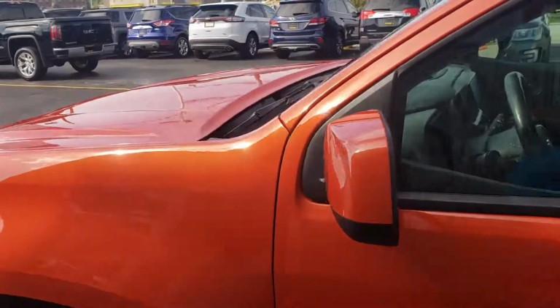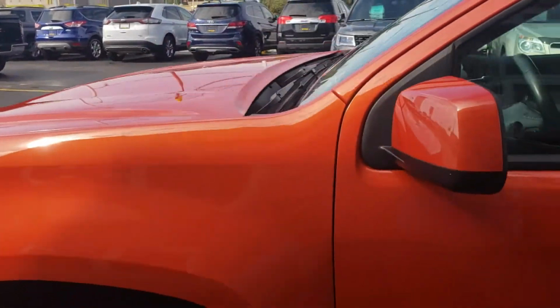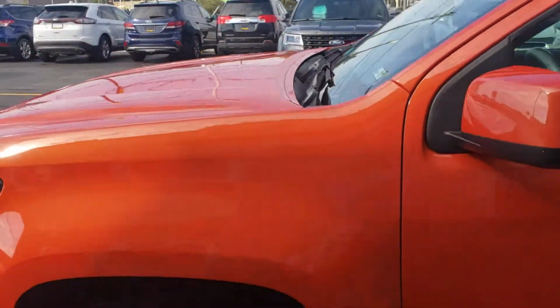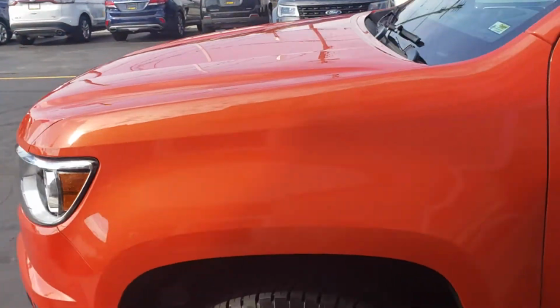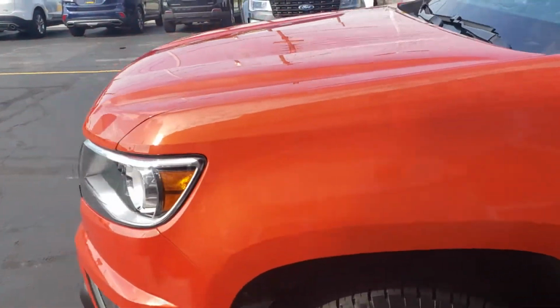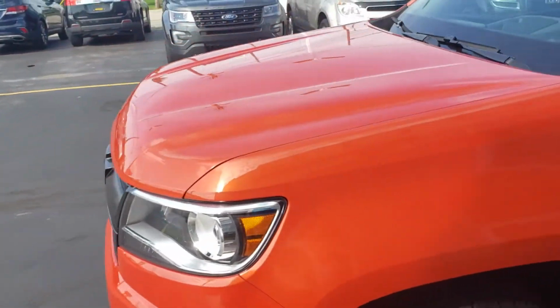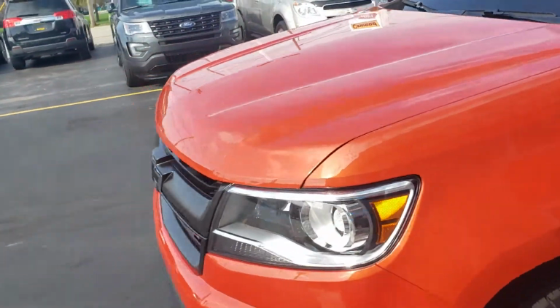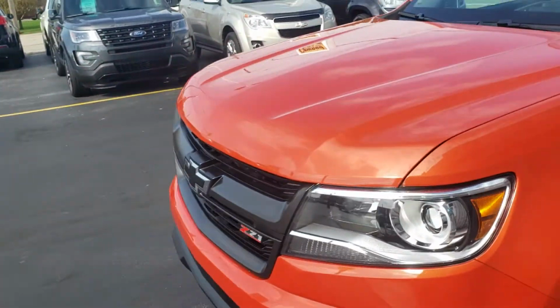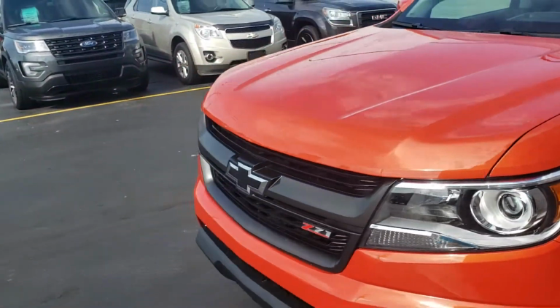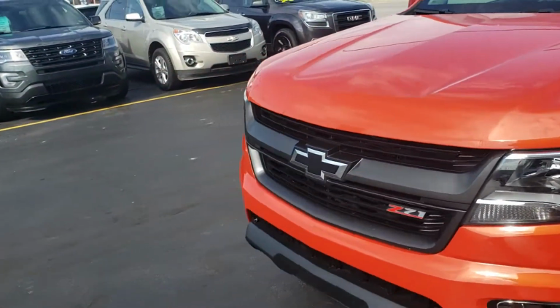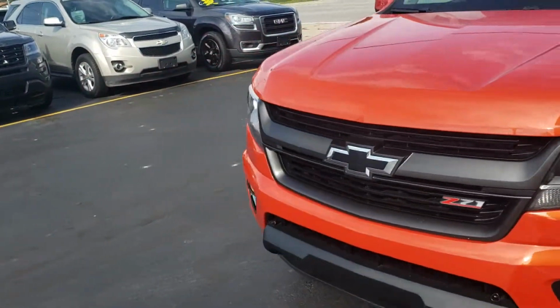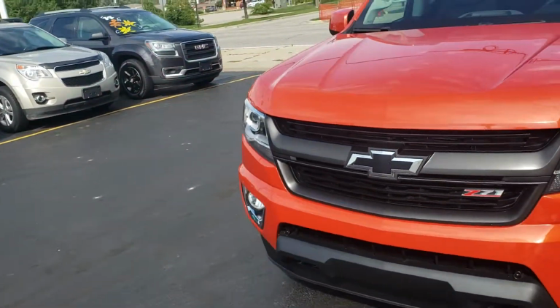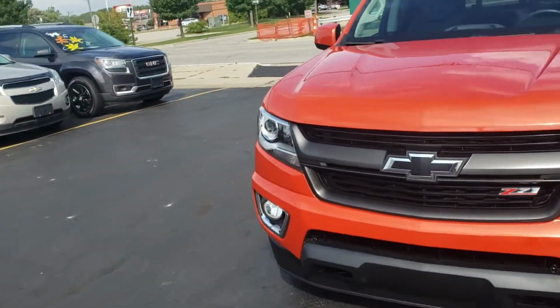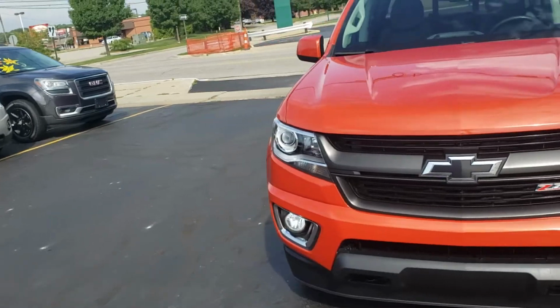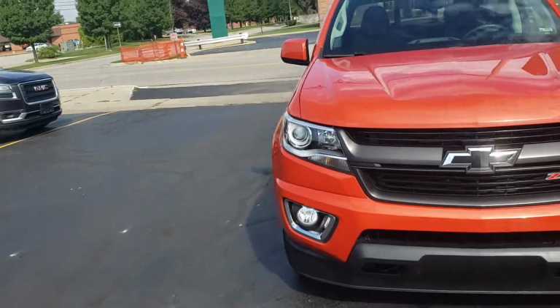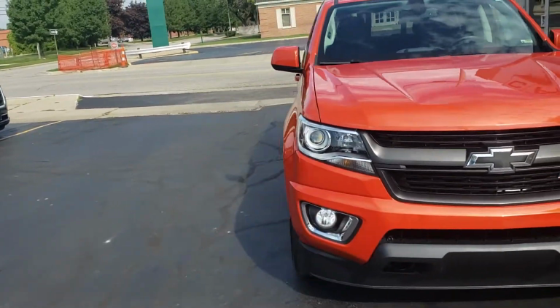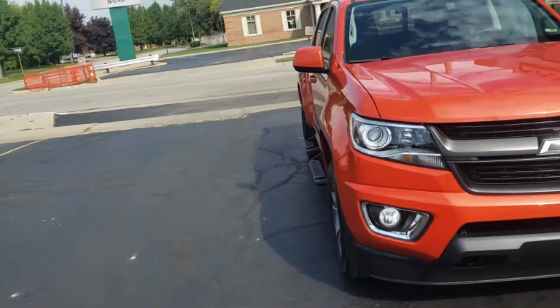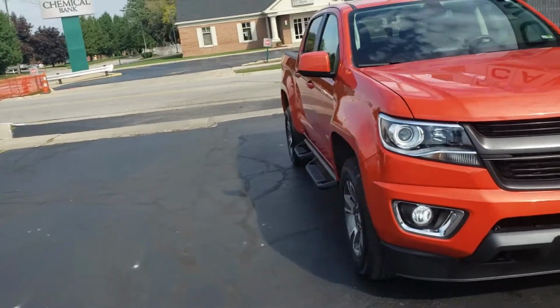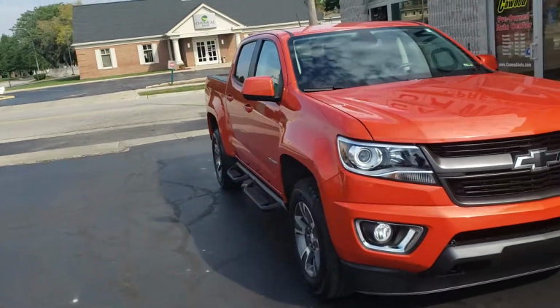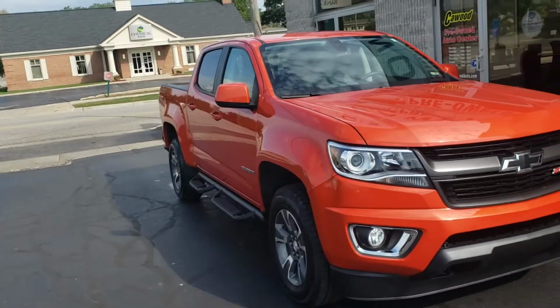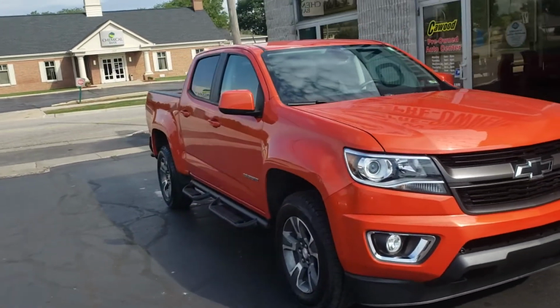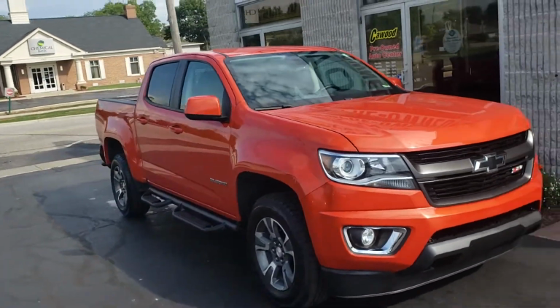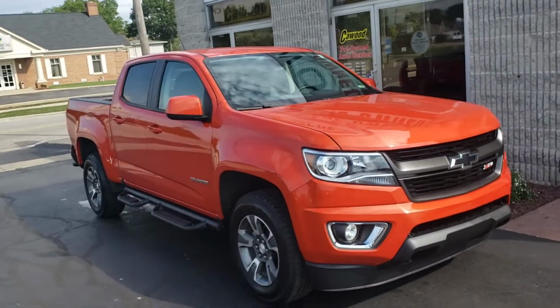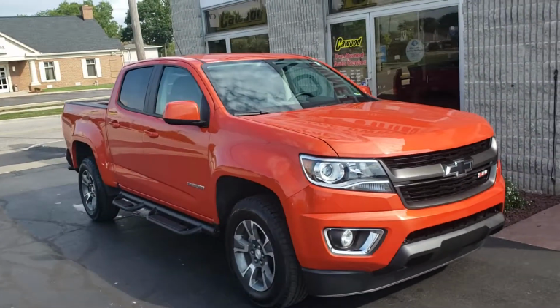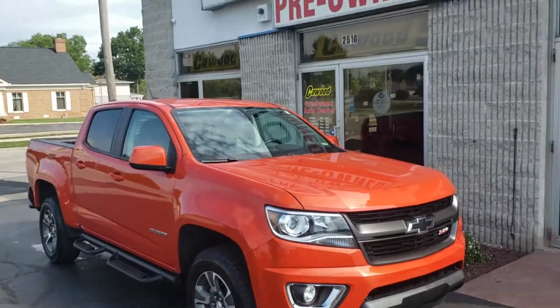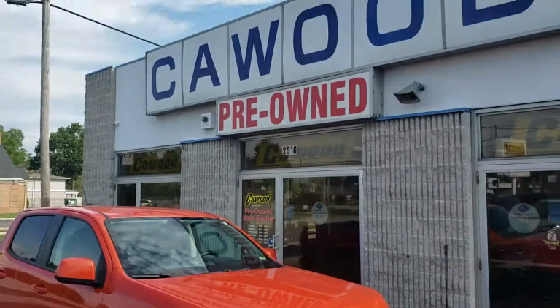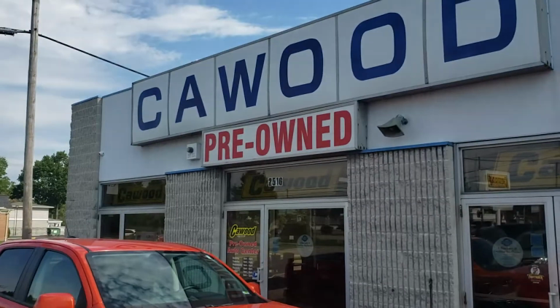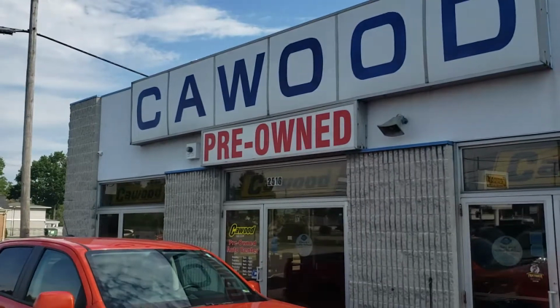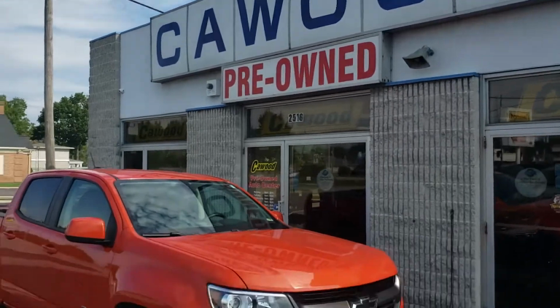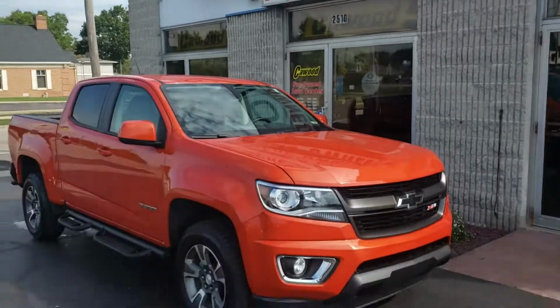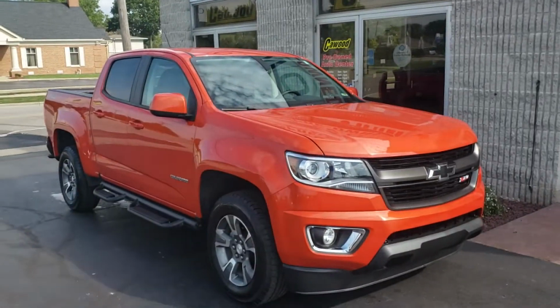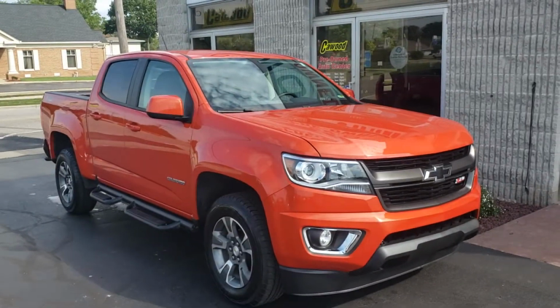Fresh on the lot — 2016 Chevy Colorado. Again, my name is Kyle at Kaywood Honda in Port Huron, Michigan. Come see us.